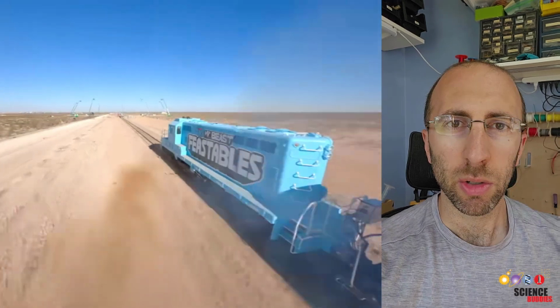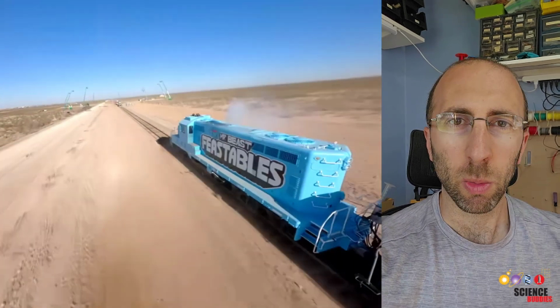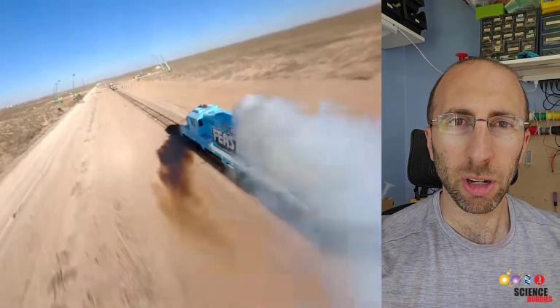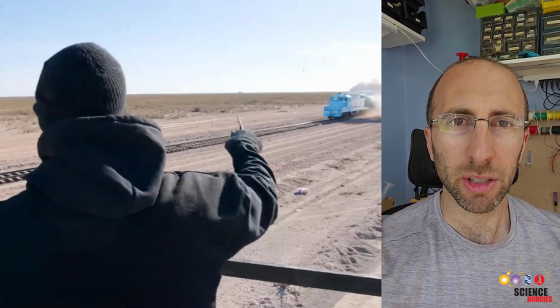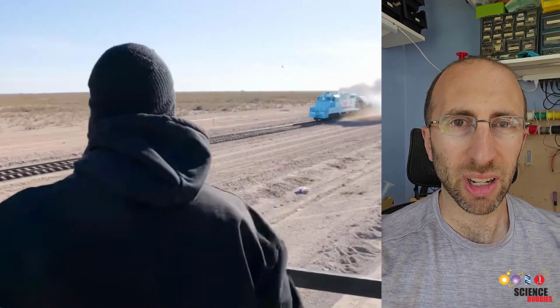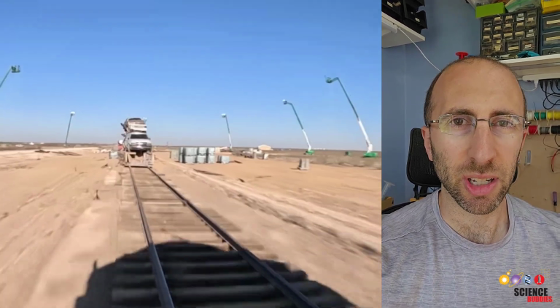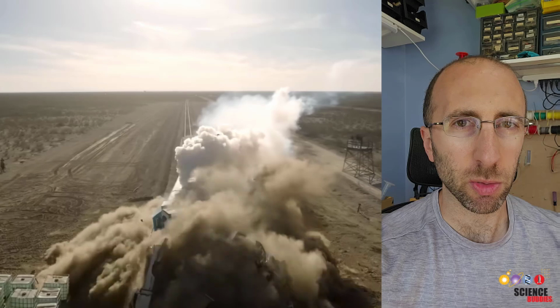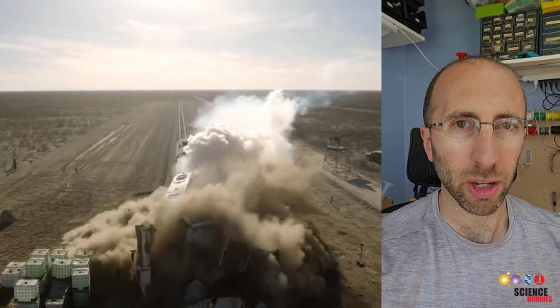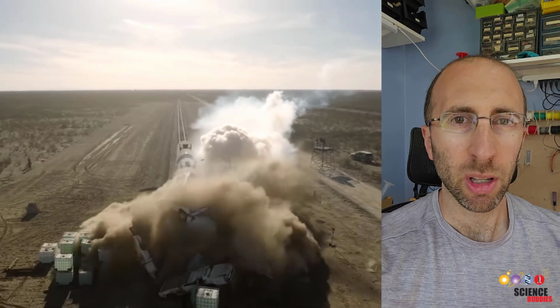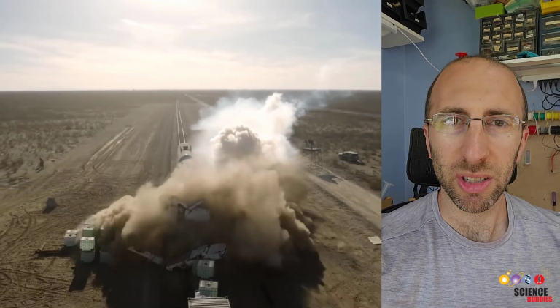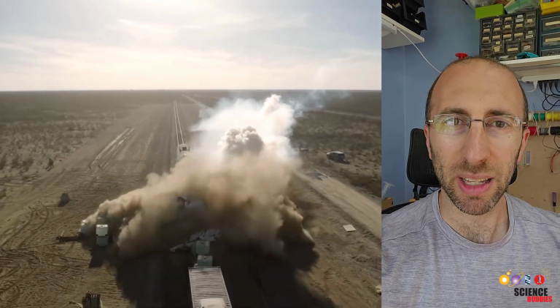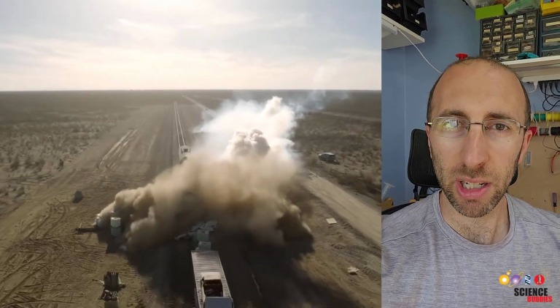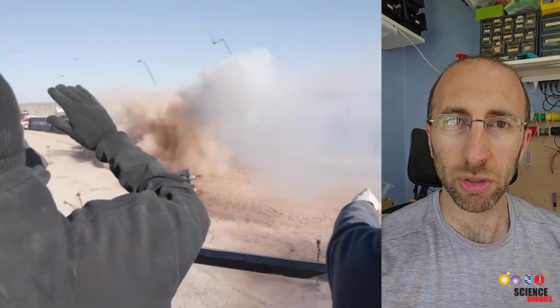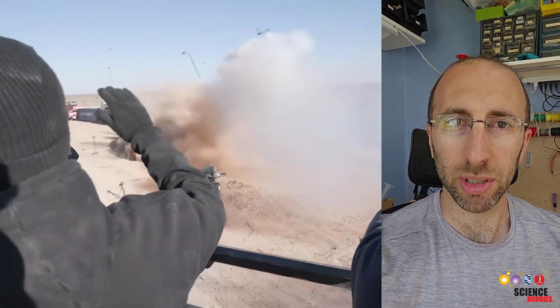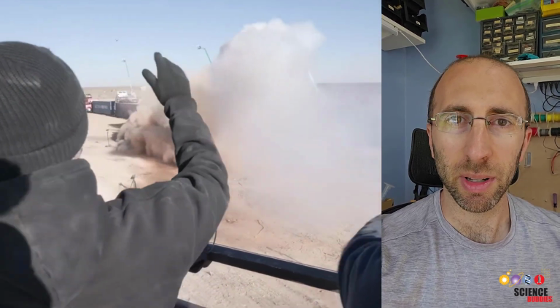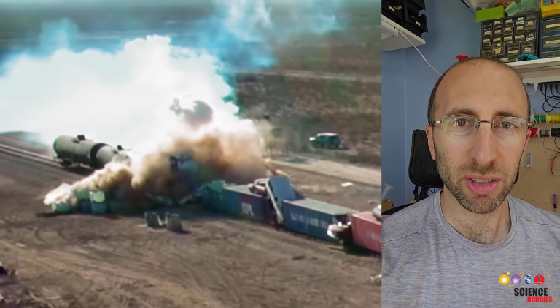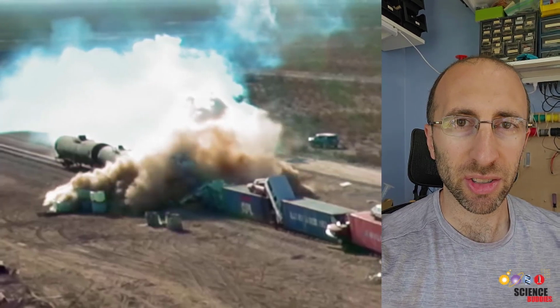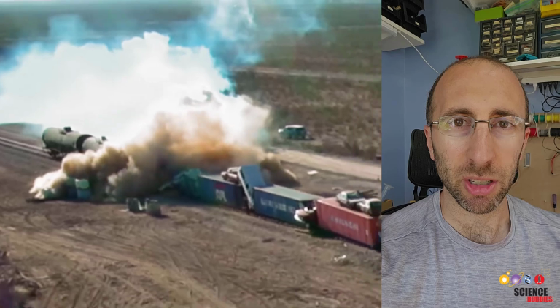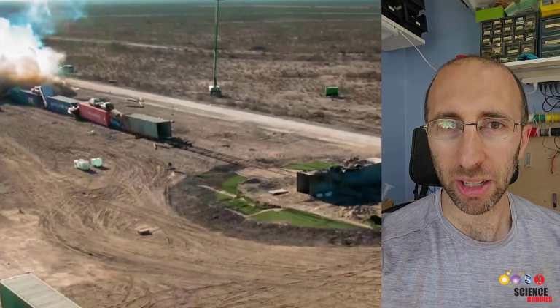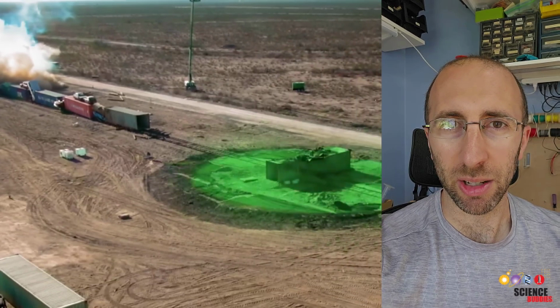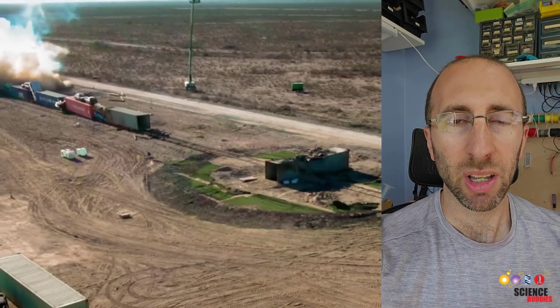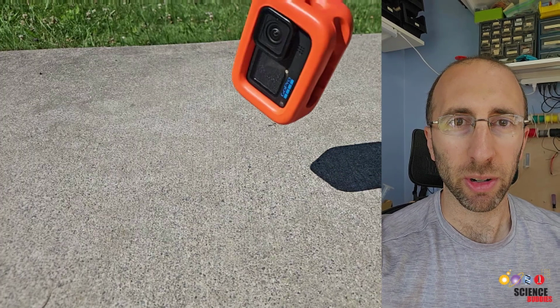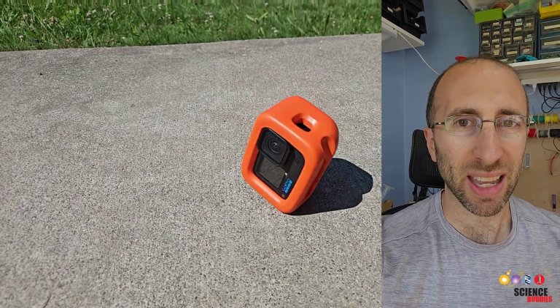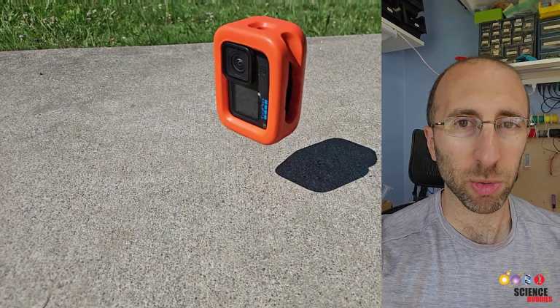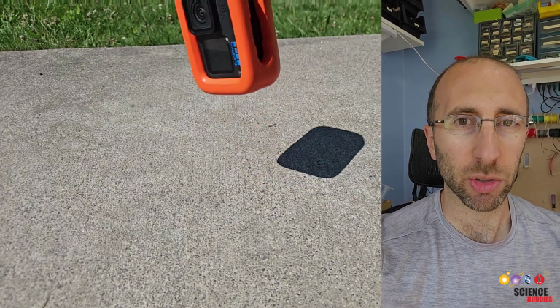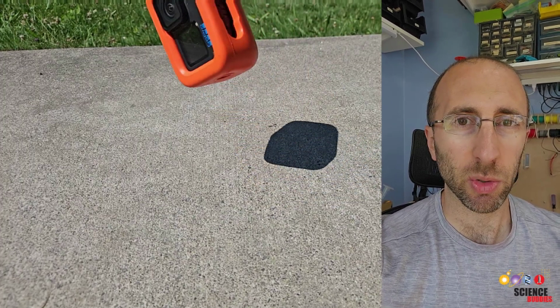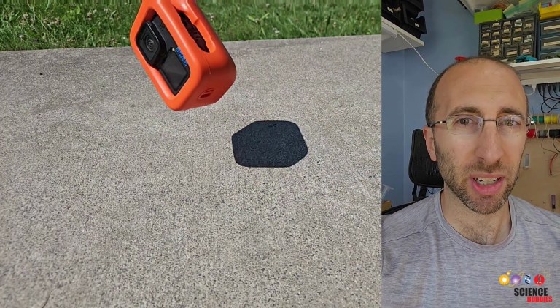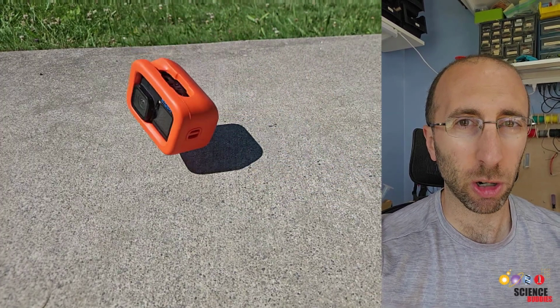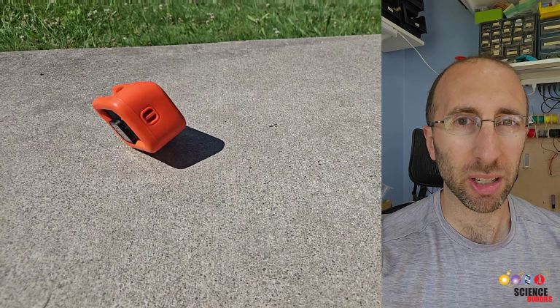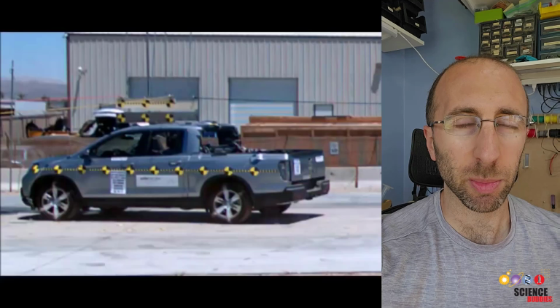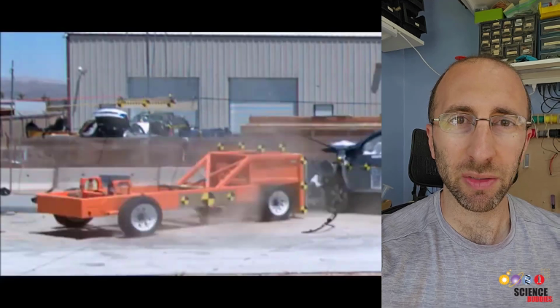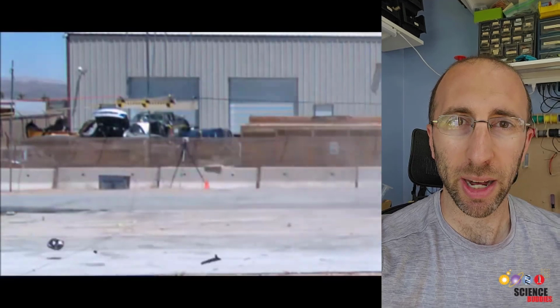So why am I talking about this on a science education YouTube channel? Because this is something engineers actually do all the time — designing something to protect something else, whether it's a case to protect electronics or designing a car to protect the occupants in the event of a crash.